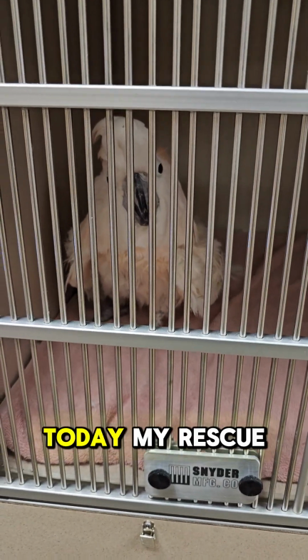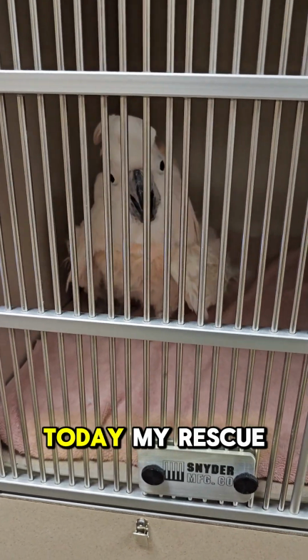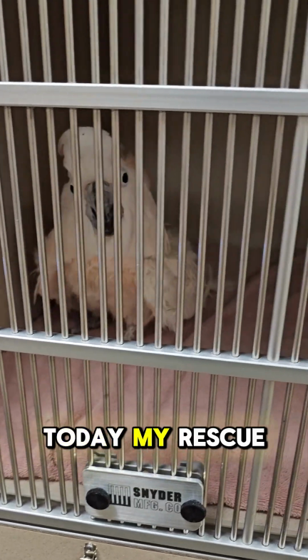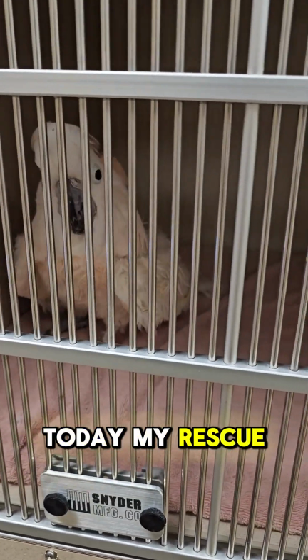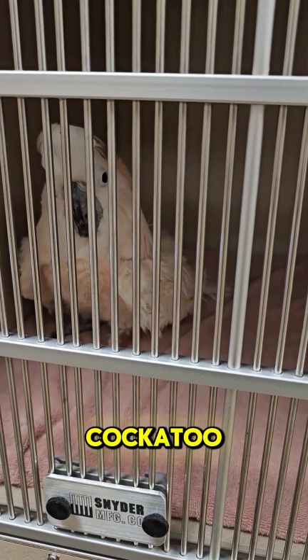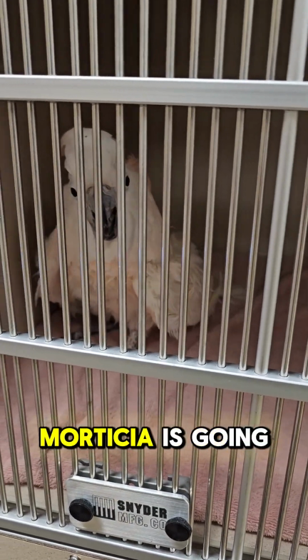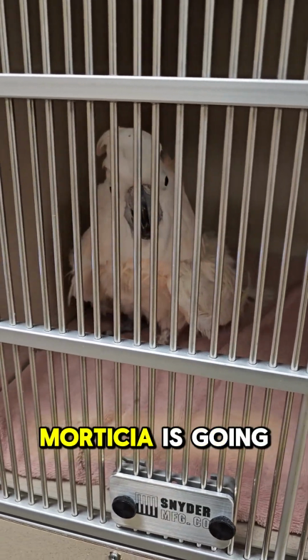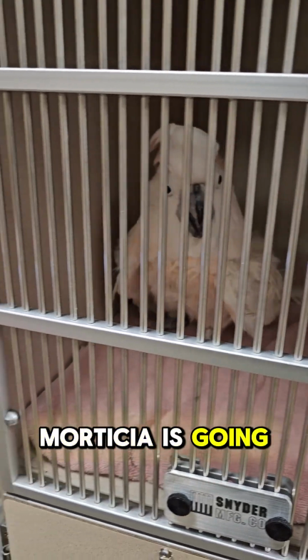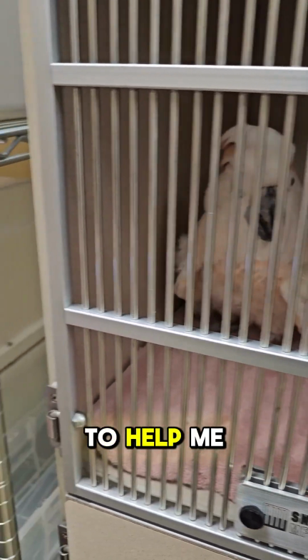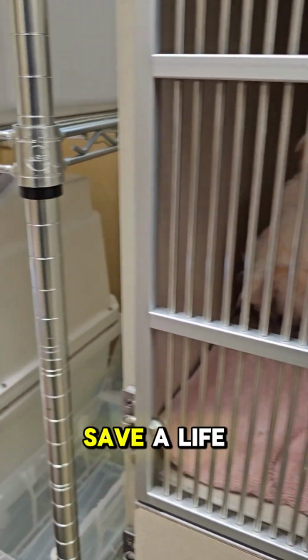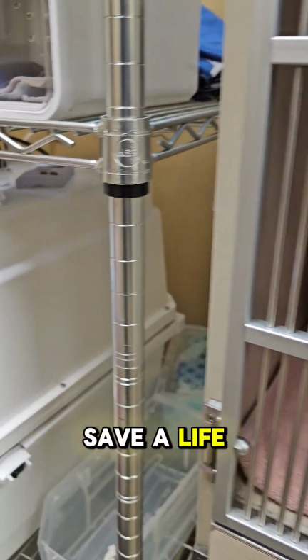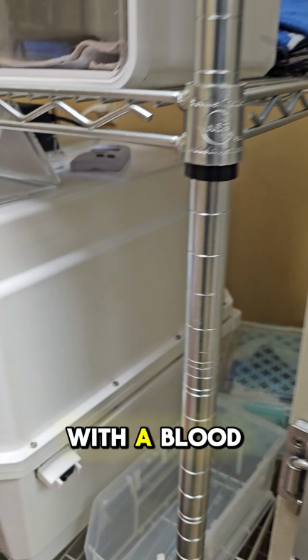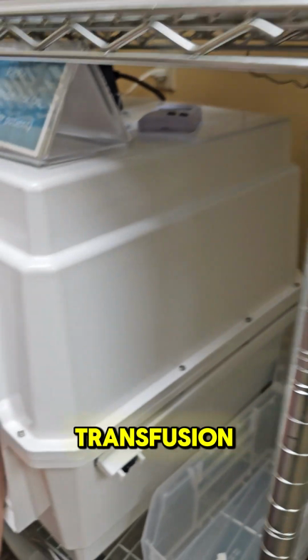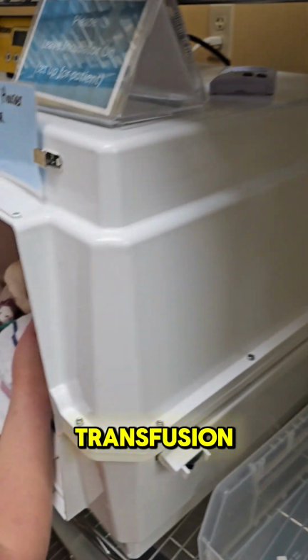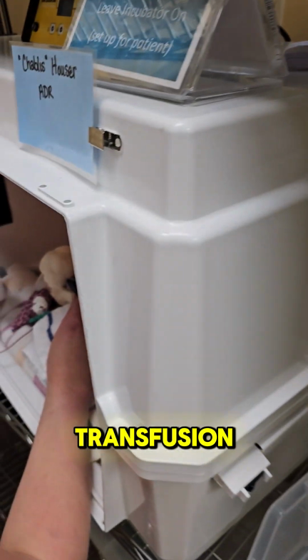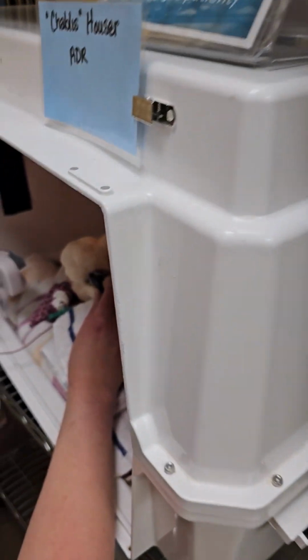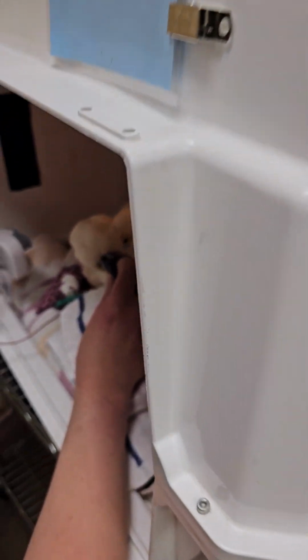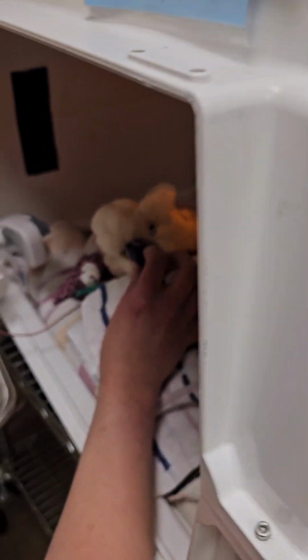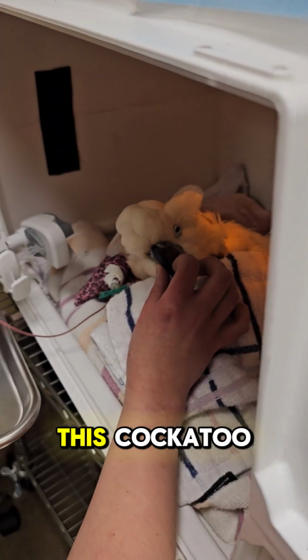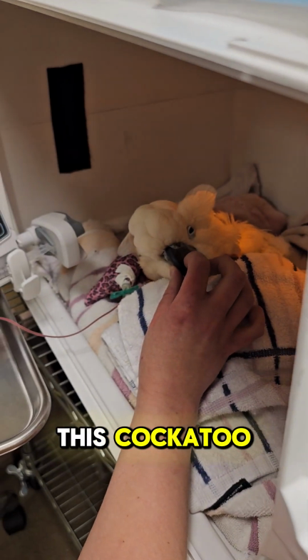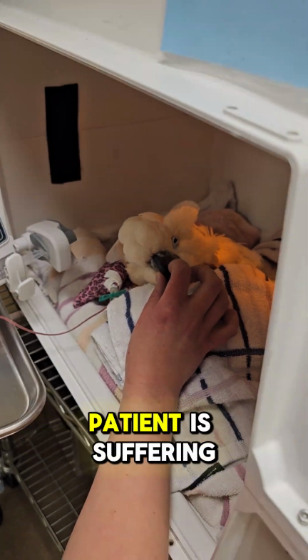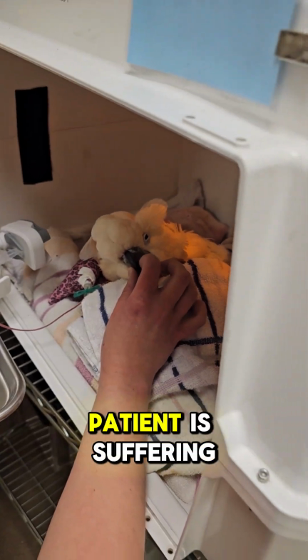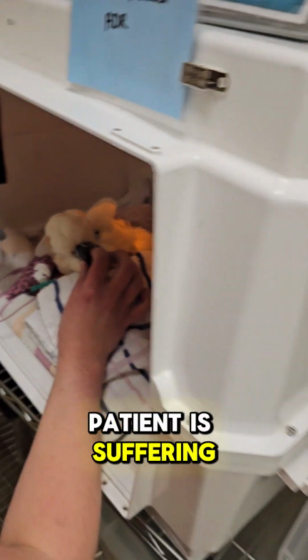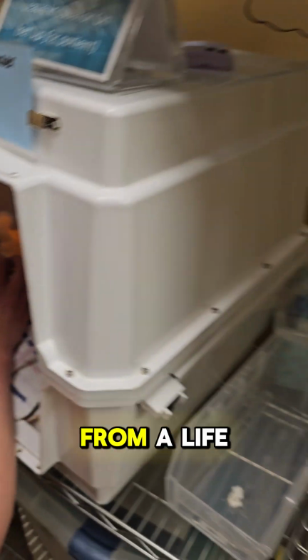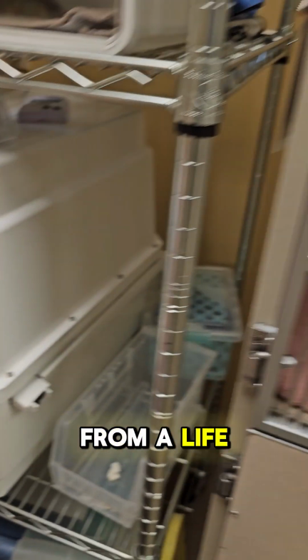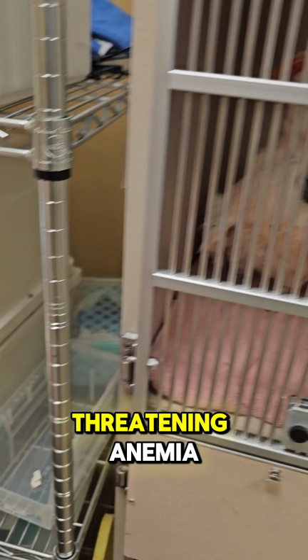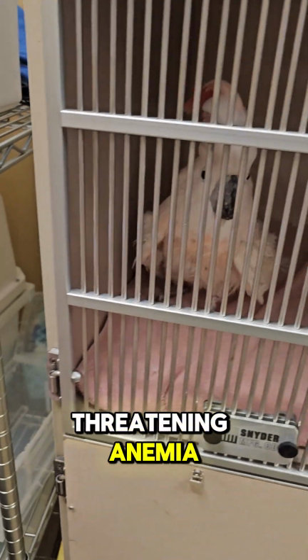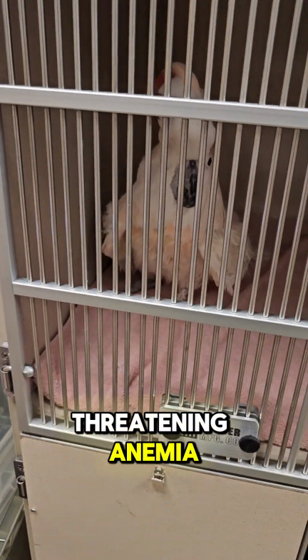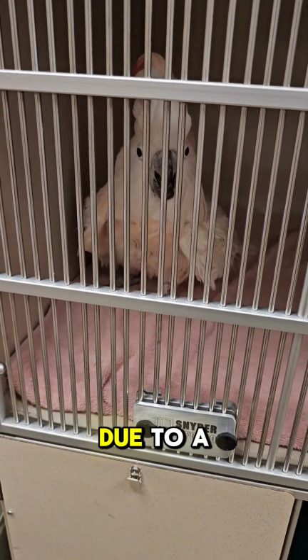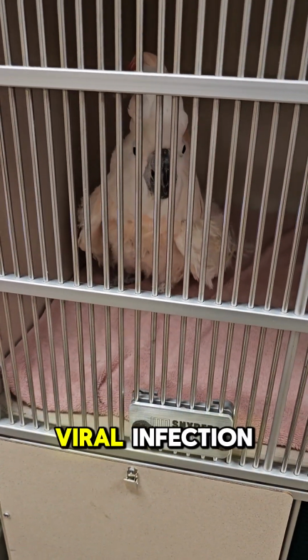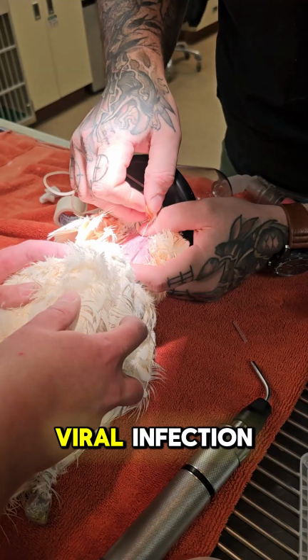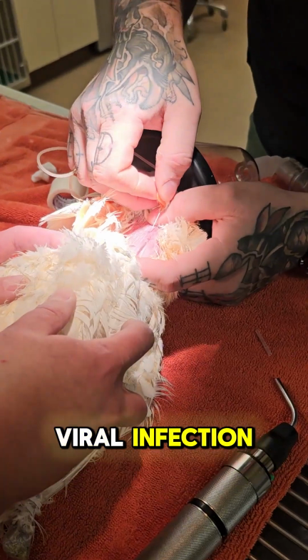Today my rescue cockatoo Morticia is going to help me save a life with a blood transfusion. This cockatoo patient is suffering from a life-threatening anemia due to a viral infection.